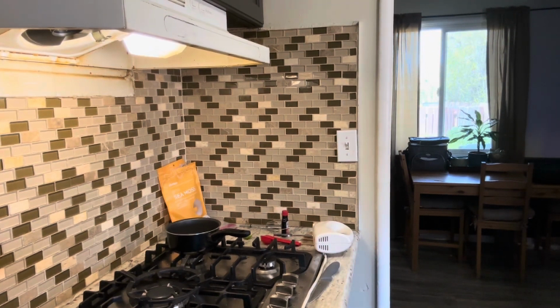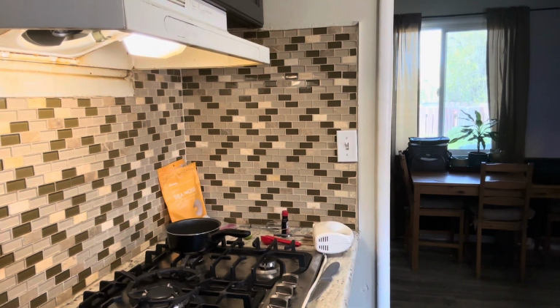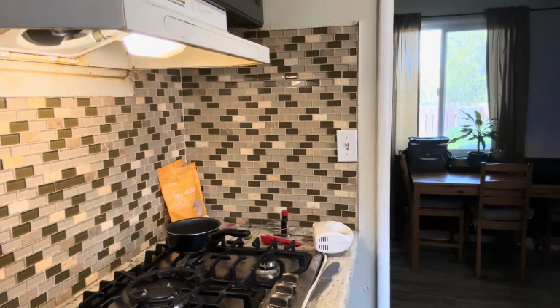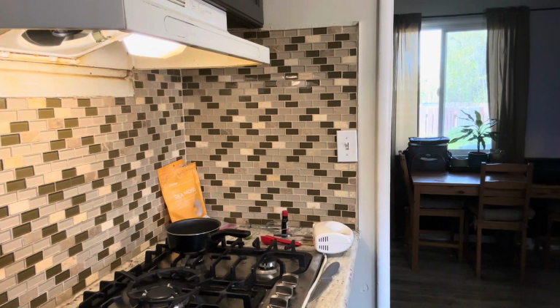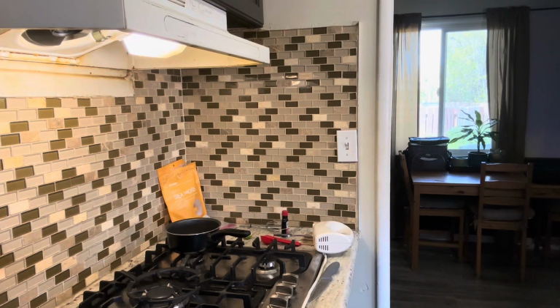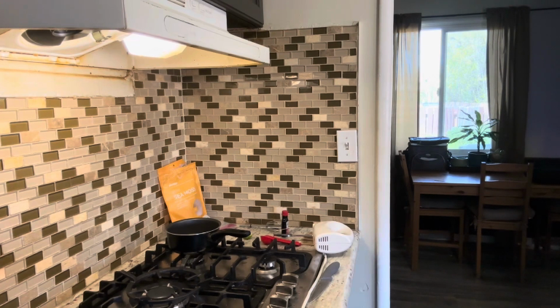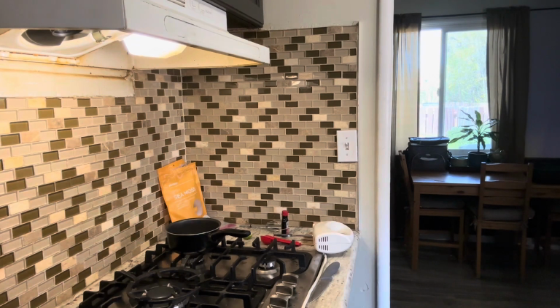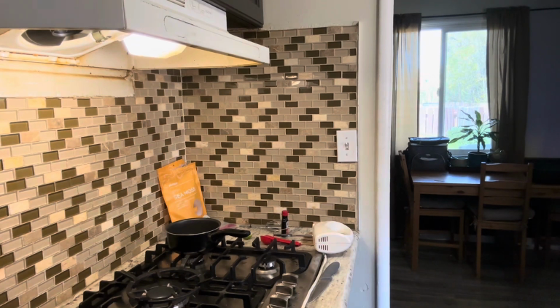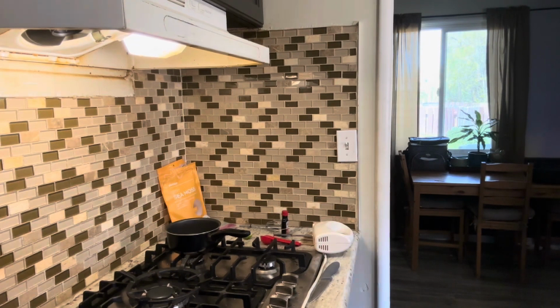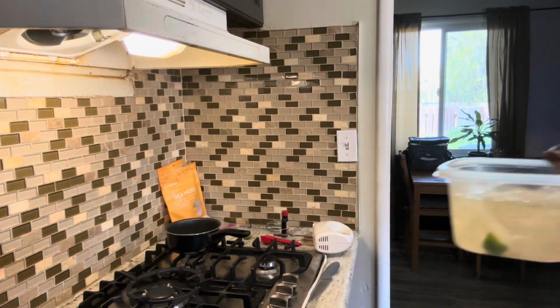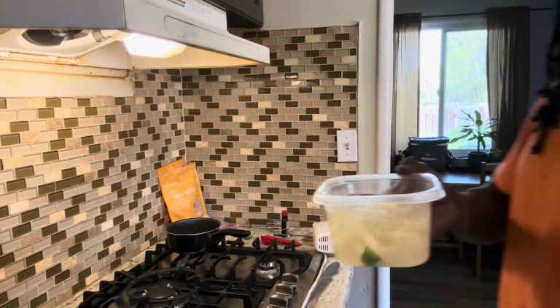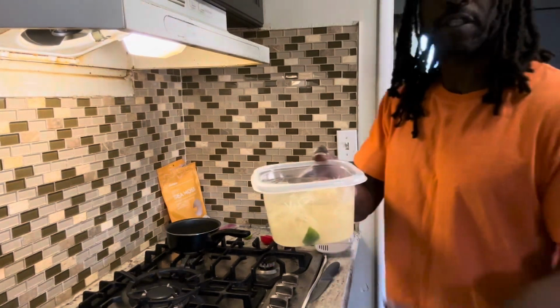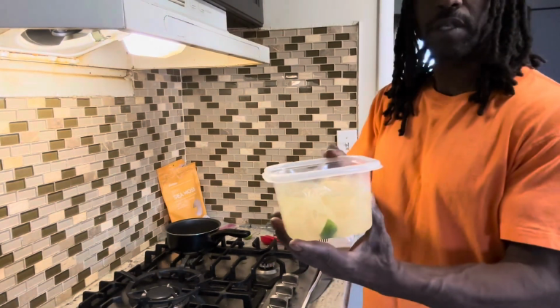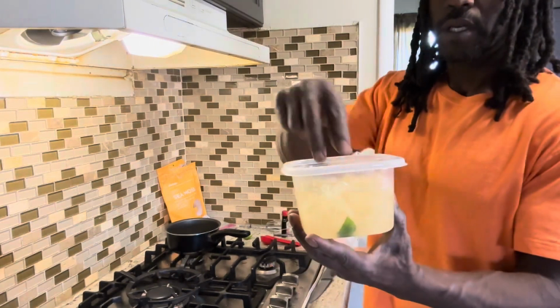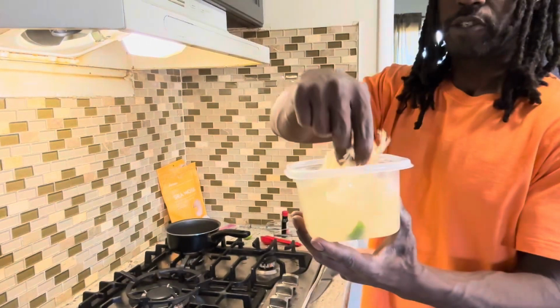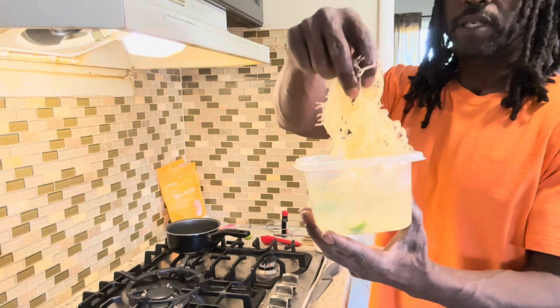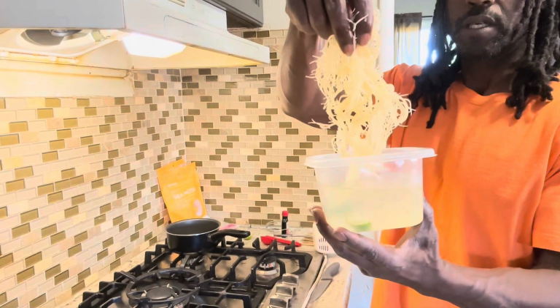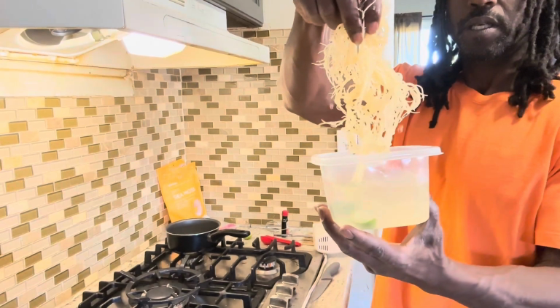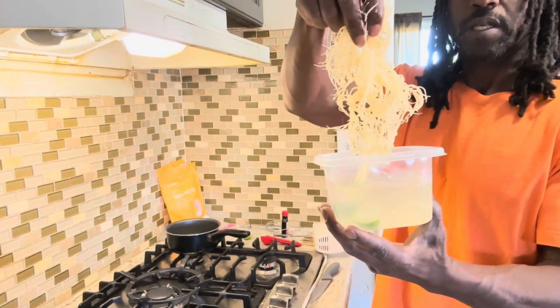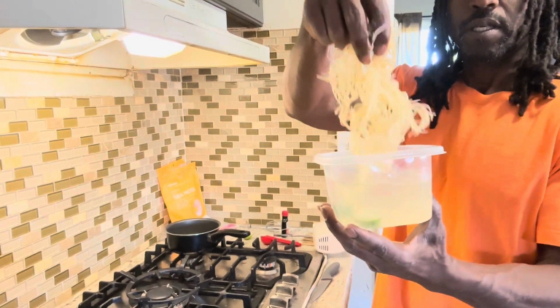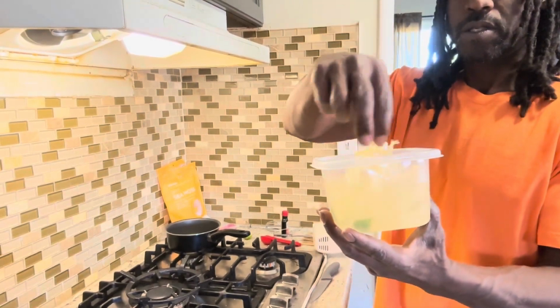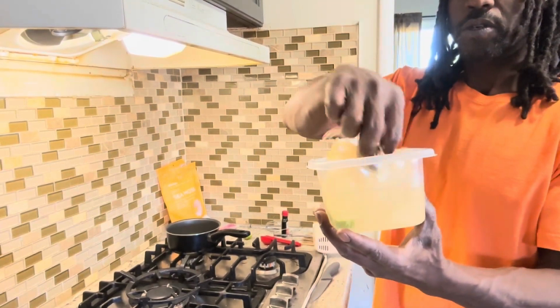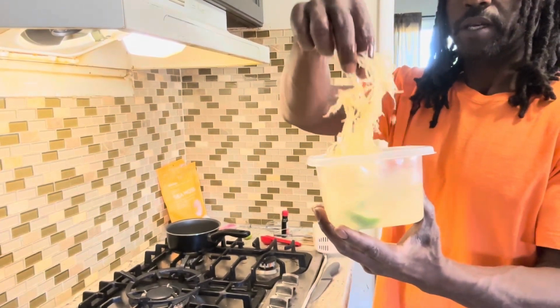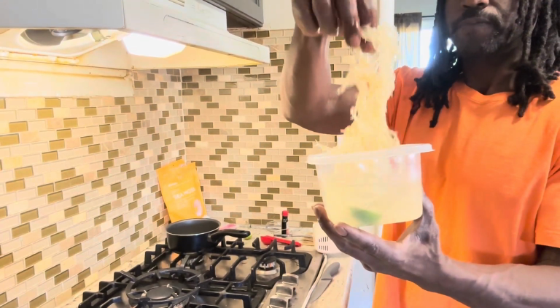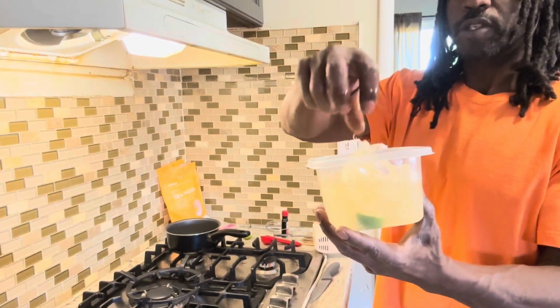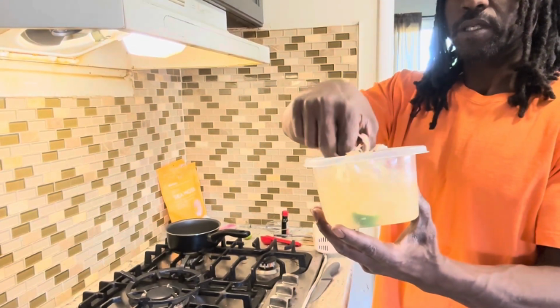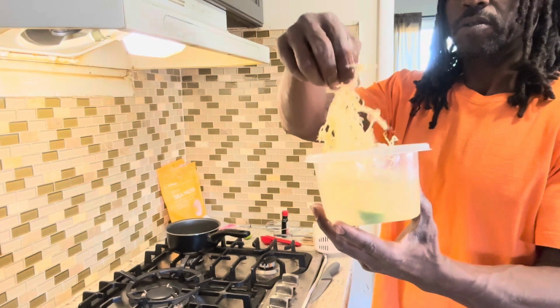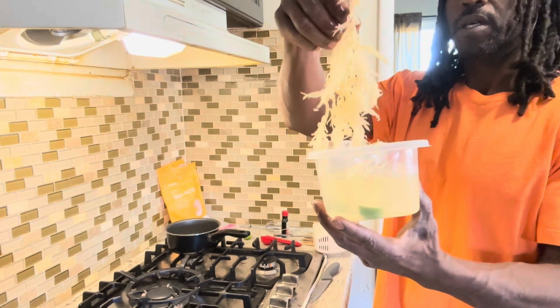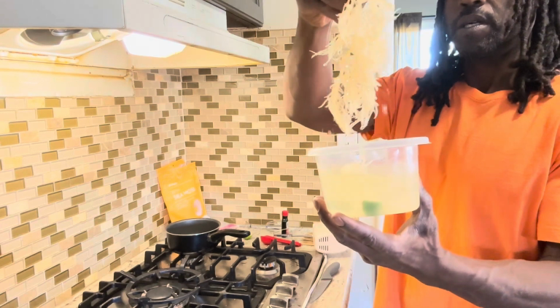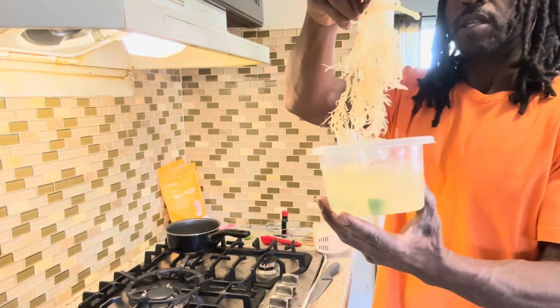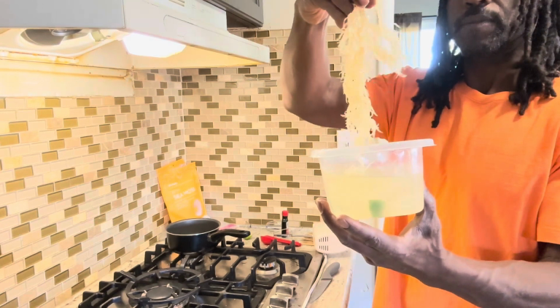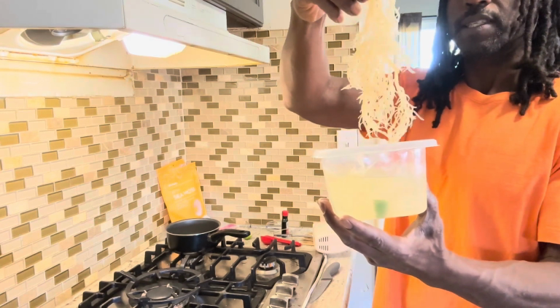Alright, so this is how your sea moss will look after it's soaked. As you can see, it's grown a little bit — you can see it's starting to look like something out of the sea.